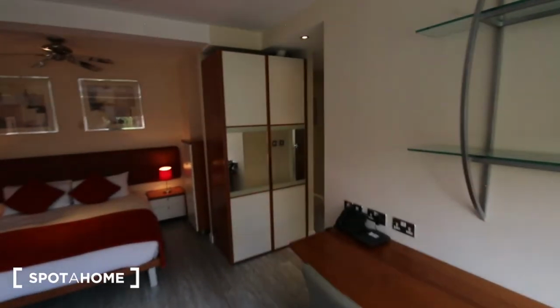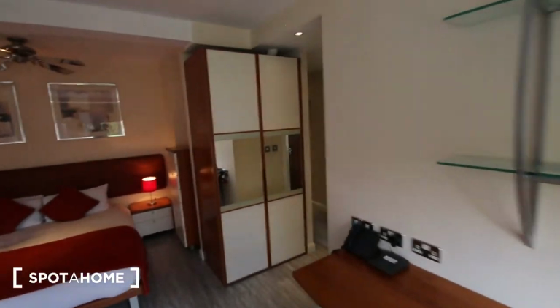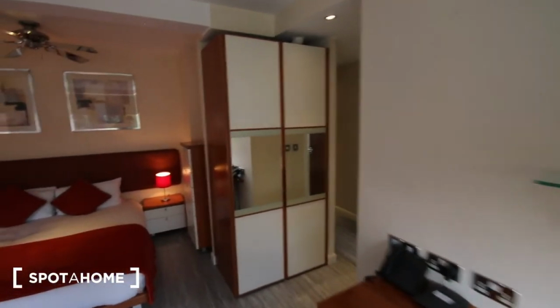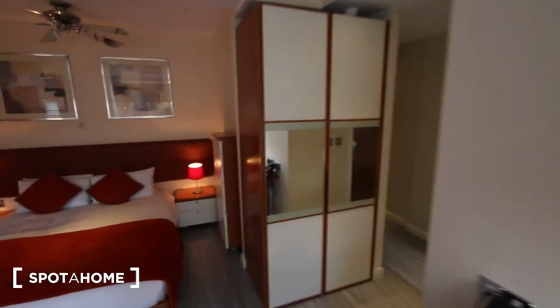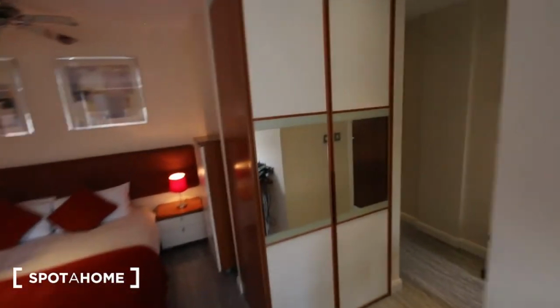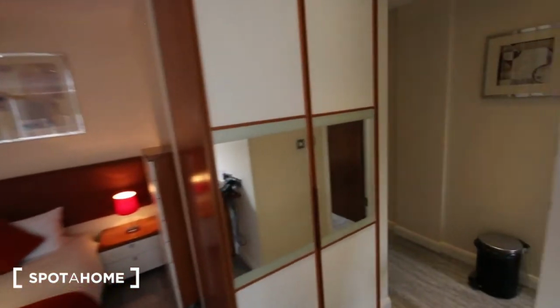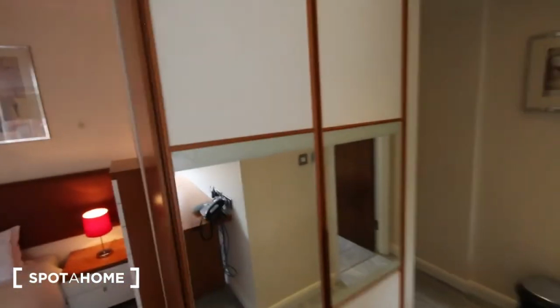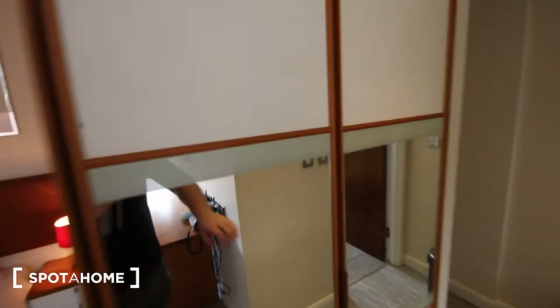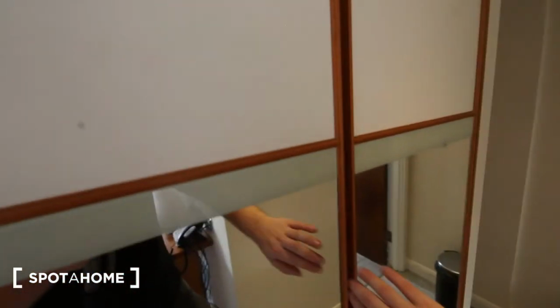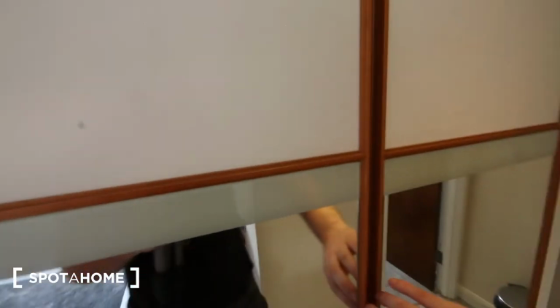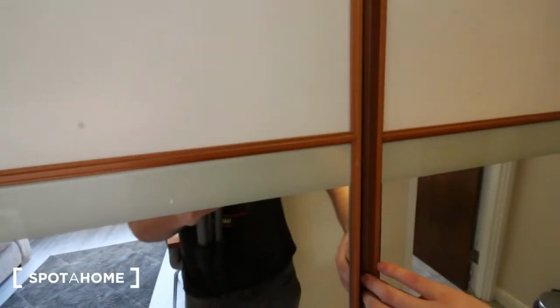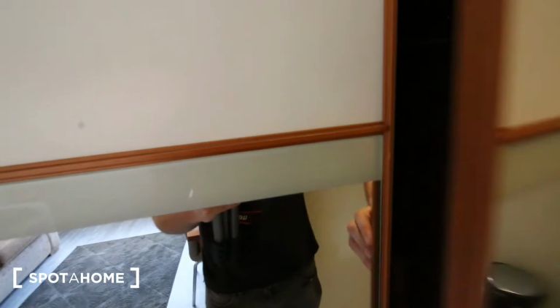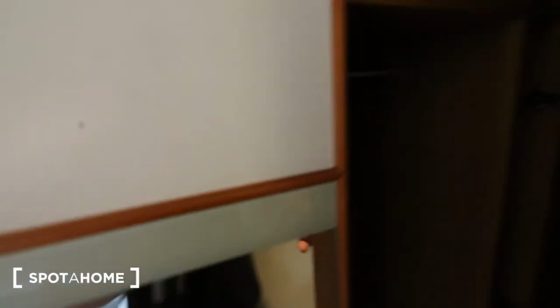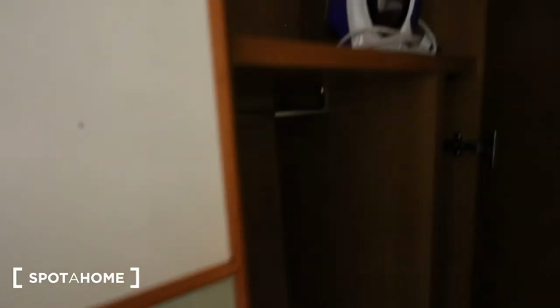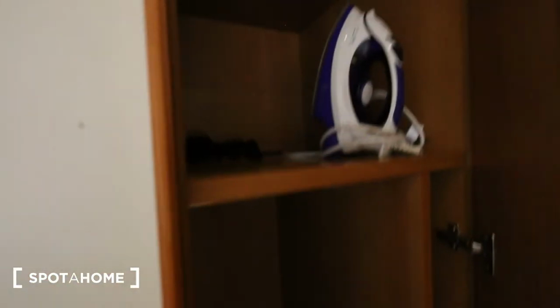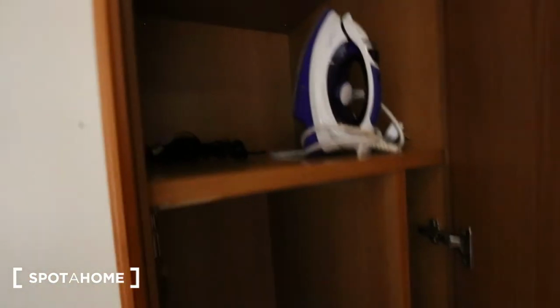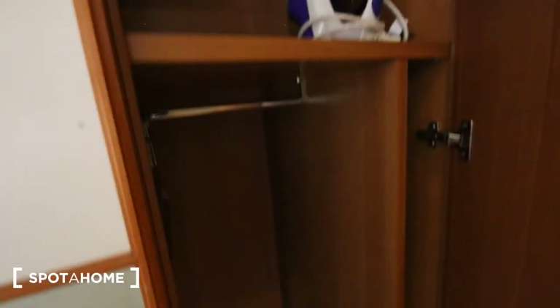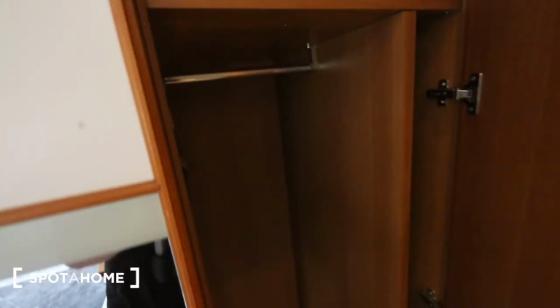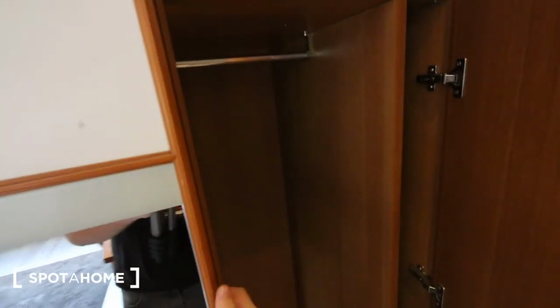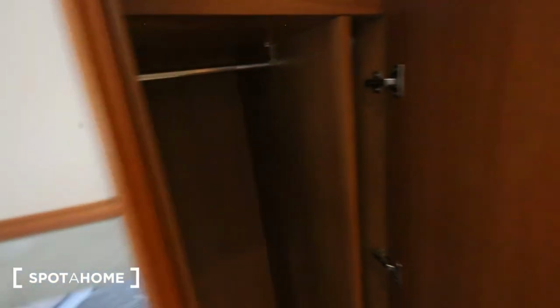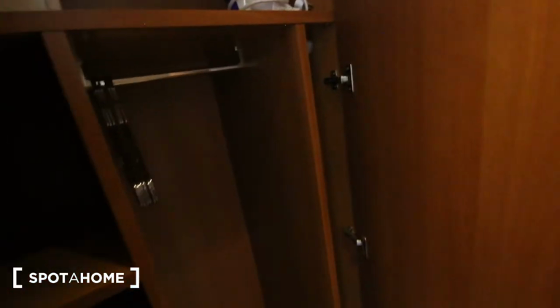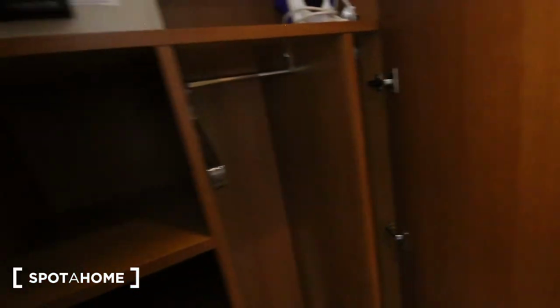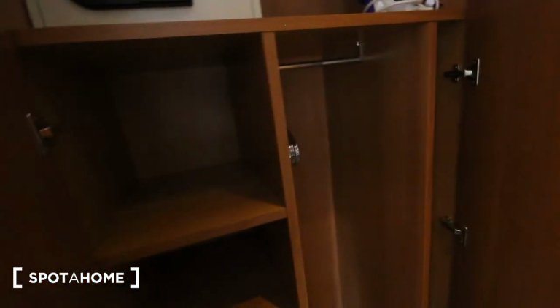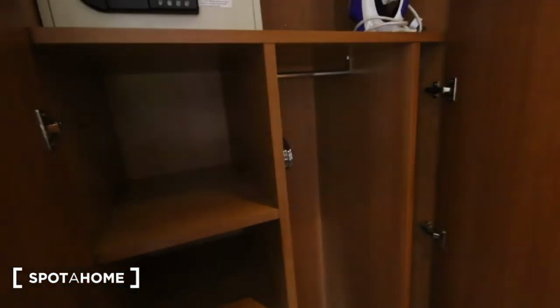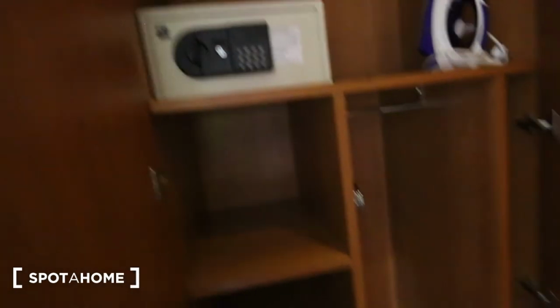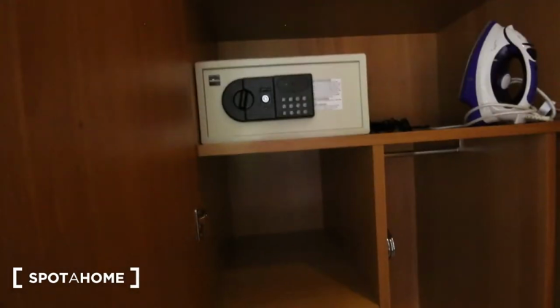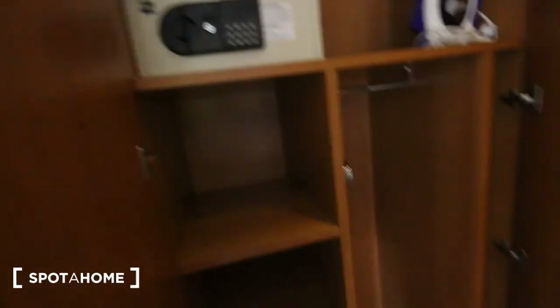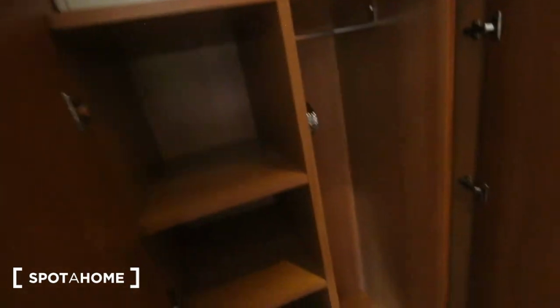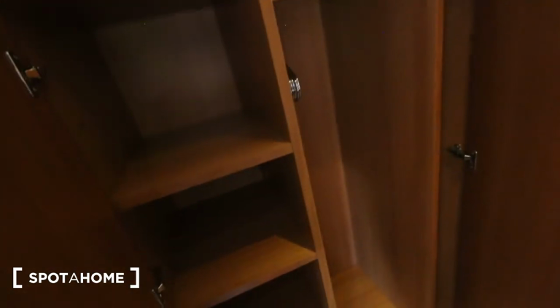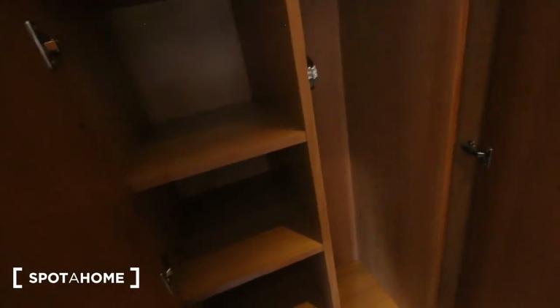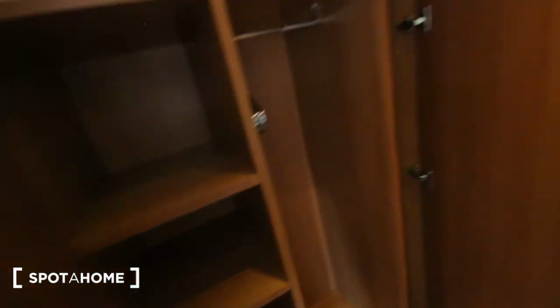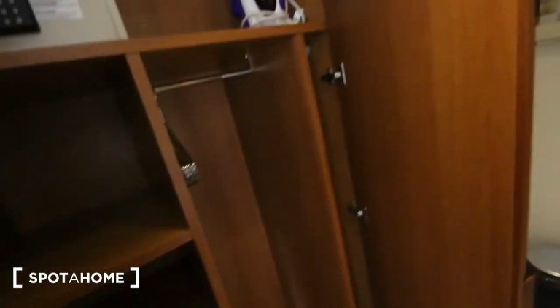Here is the wardrobe — absolutely loads of space in here. Got some shelves, even comes with an iron and ironing board, hair dryer, safe, and some additional shelves as well.